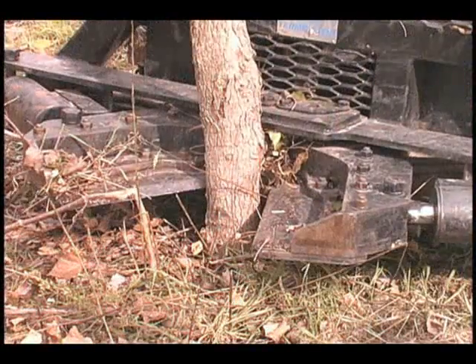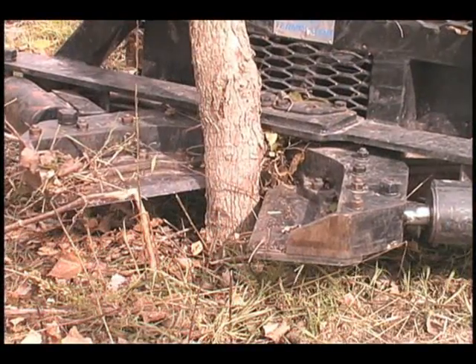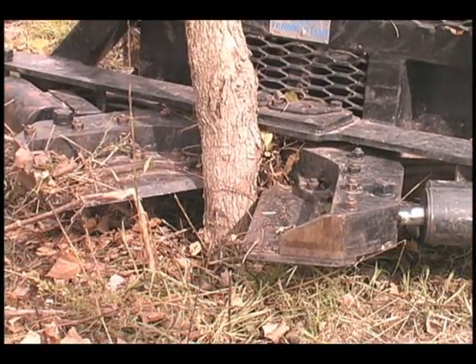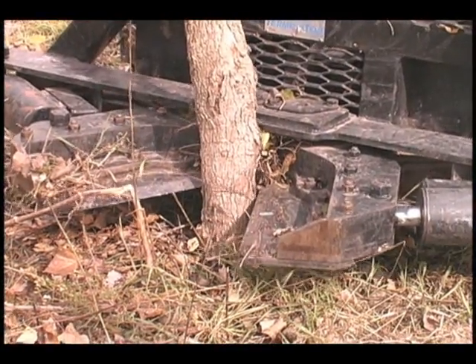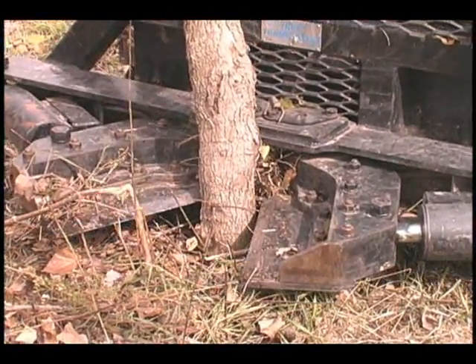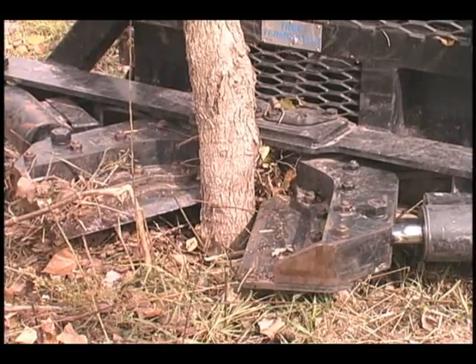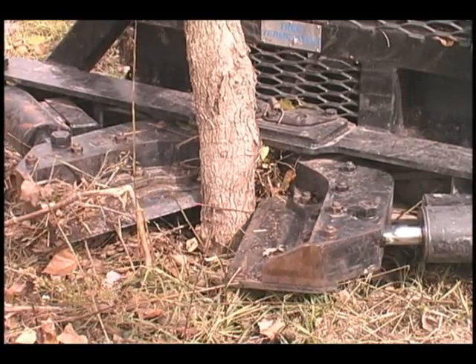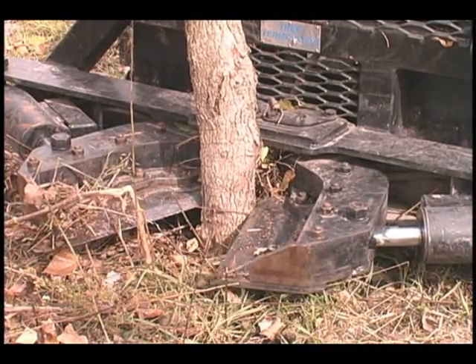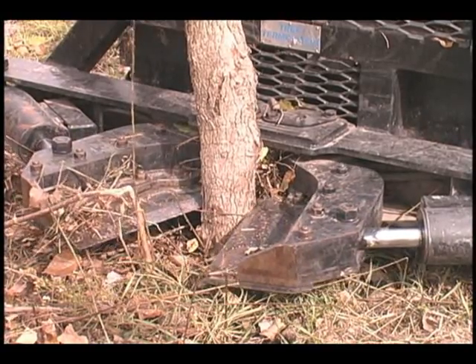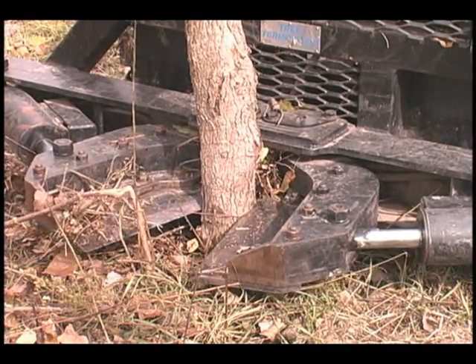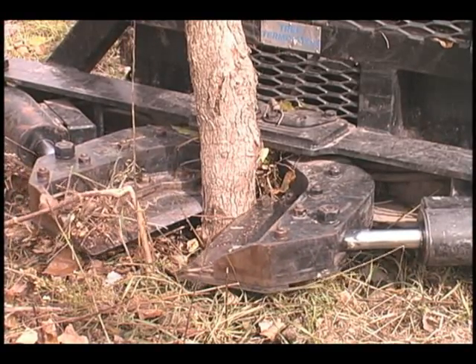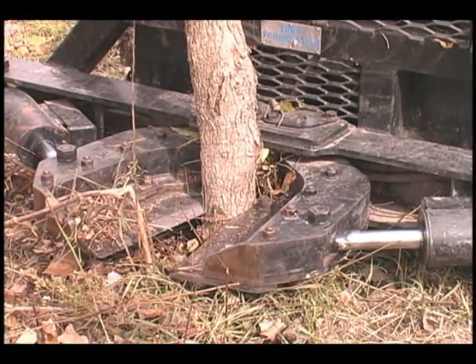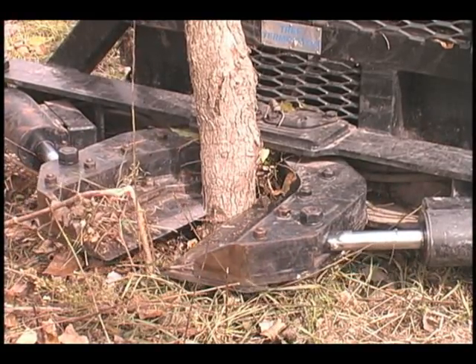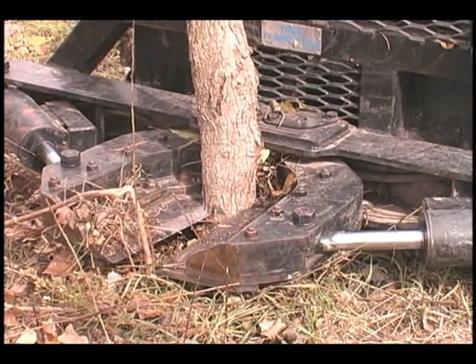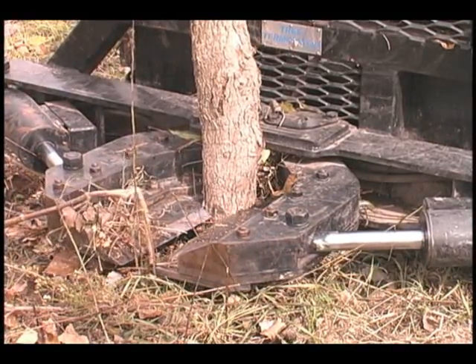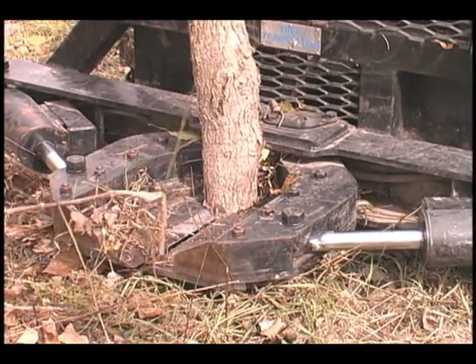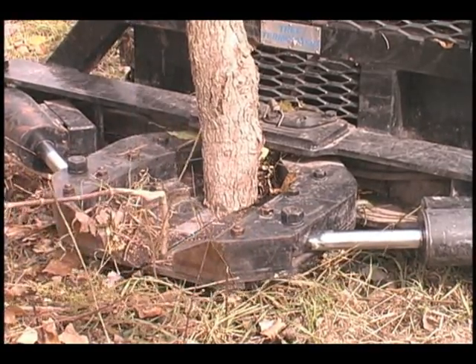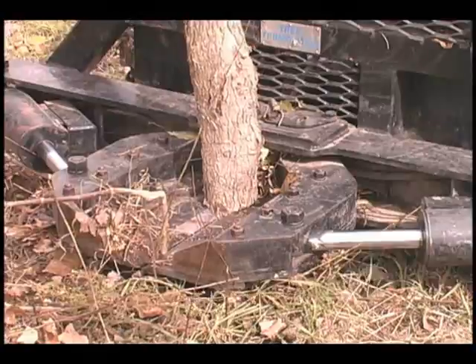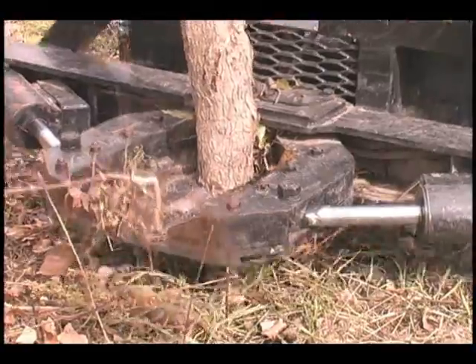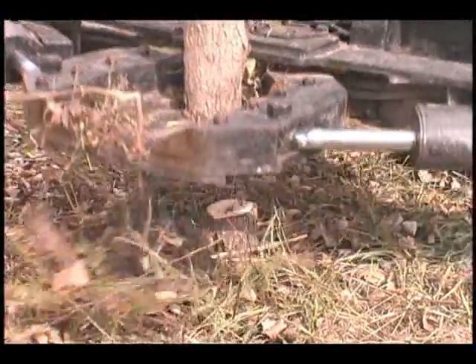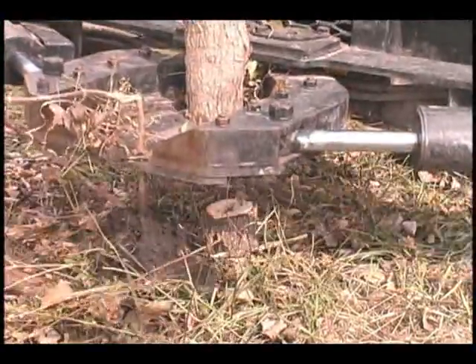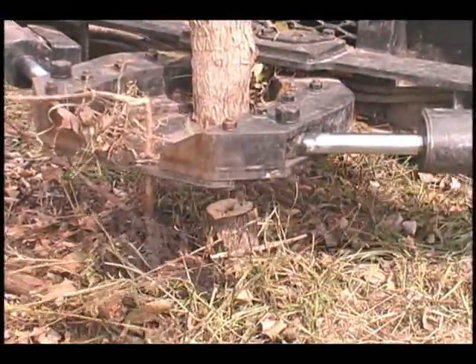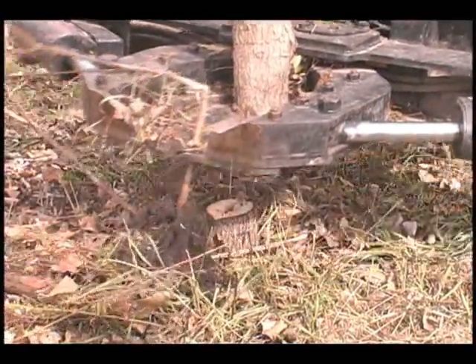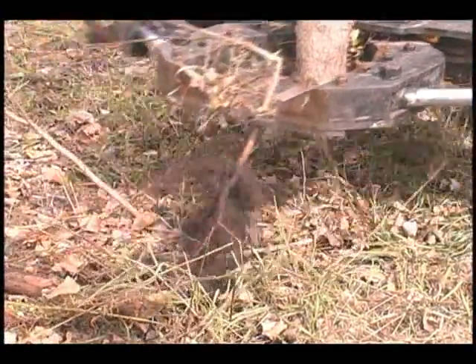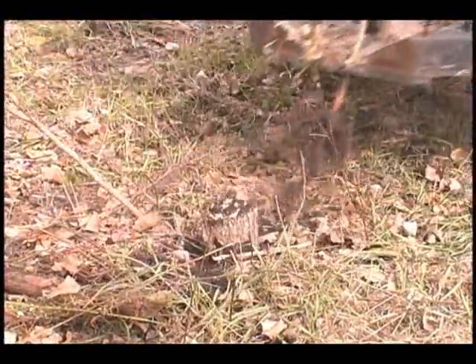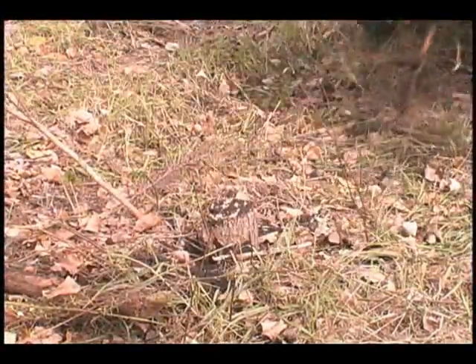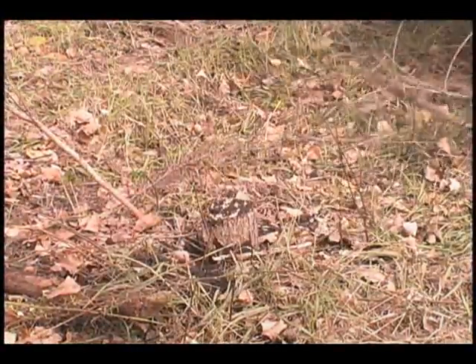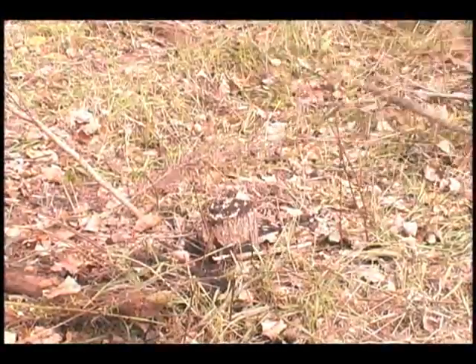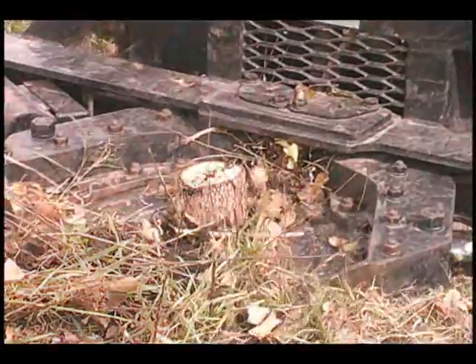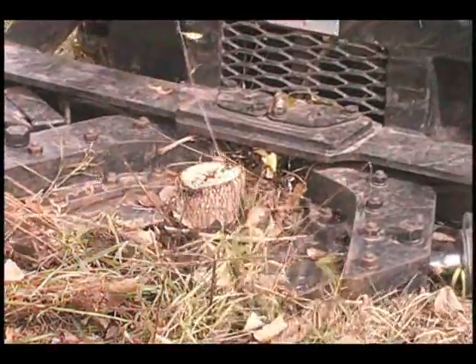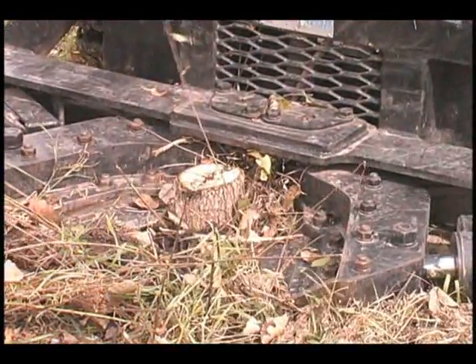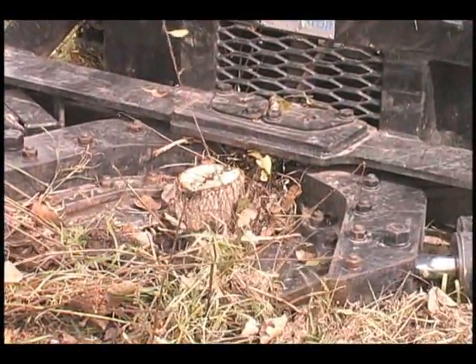We've raised the tree shear right now so you can see what is going to happen. The shear is now closing on the tree. They will force it apart and the tree is now severed. Lucas will remove it and take it to the pile. We return to cut the stump off.